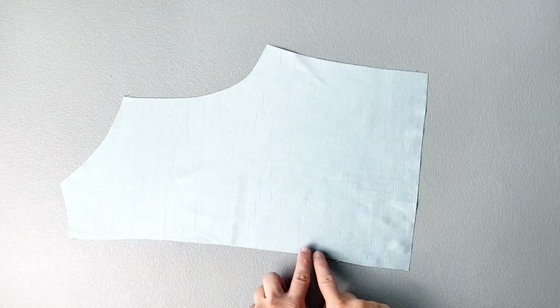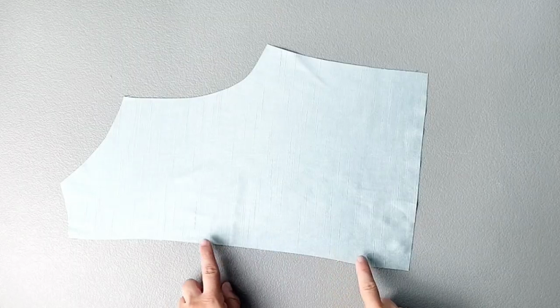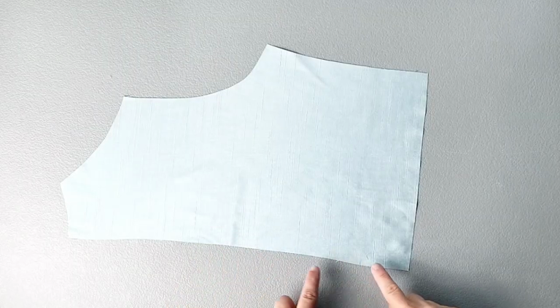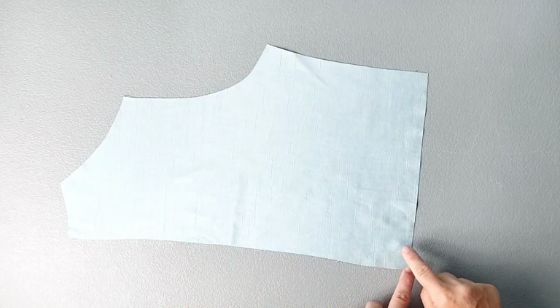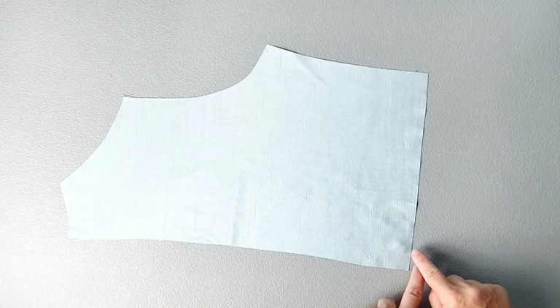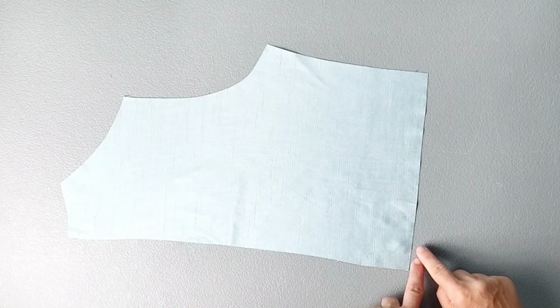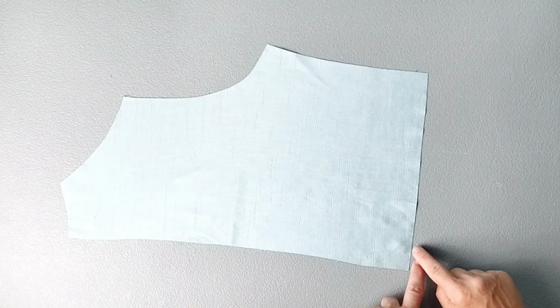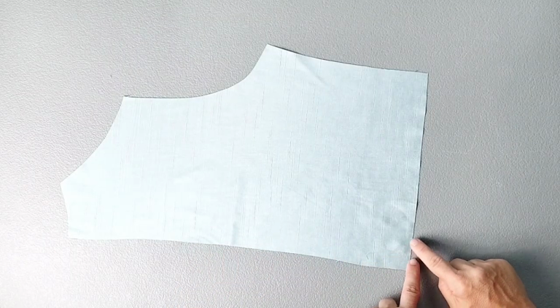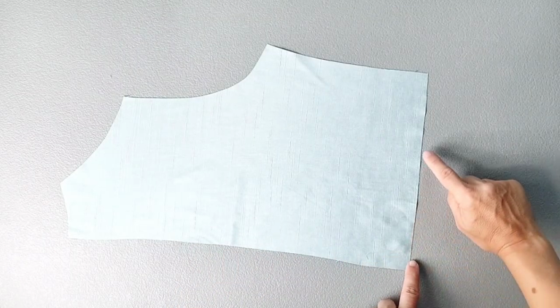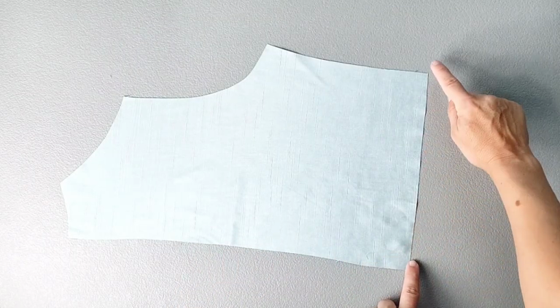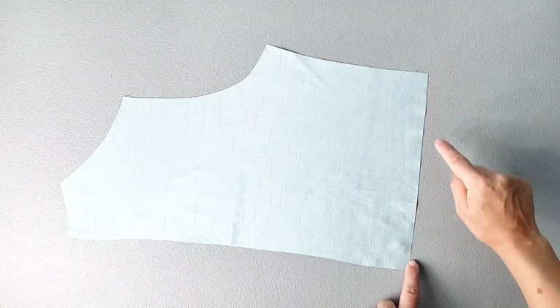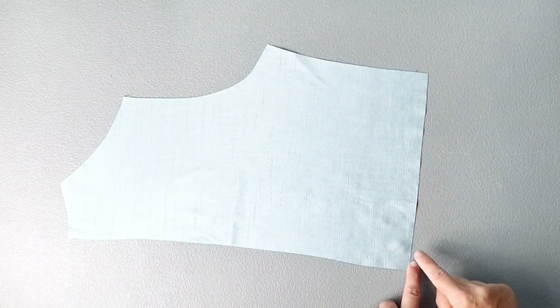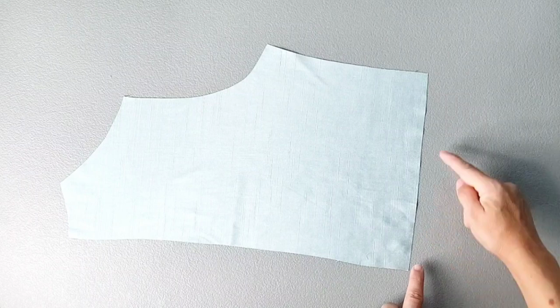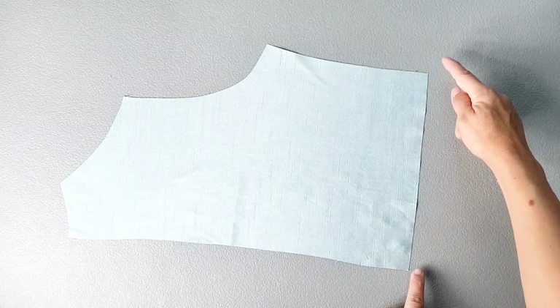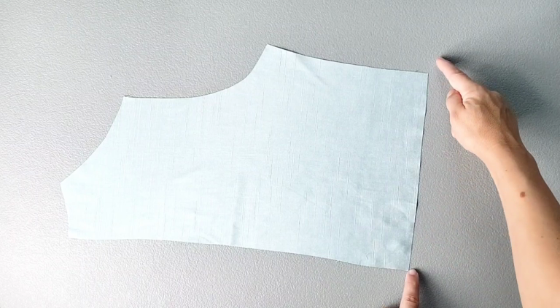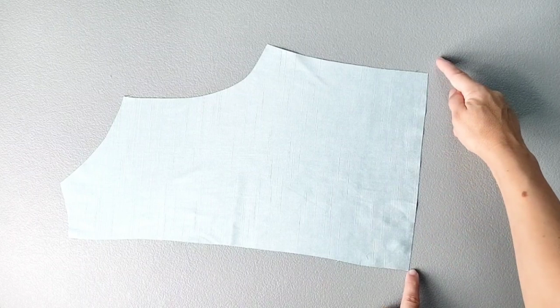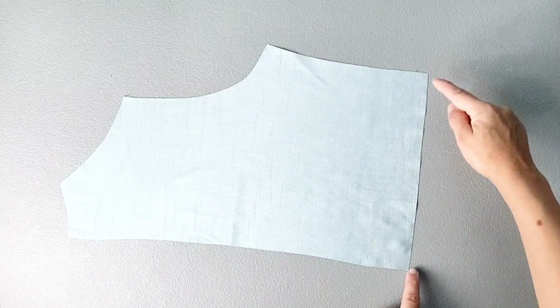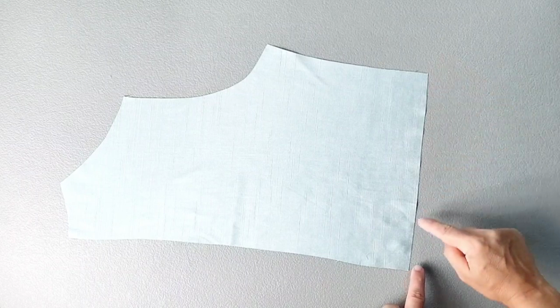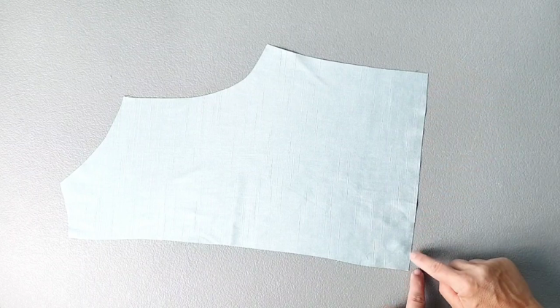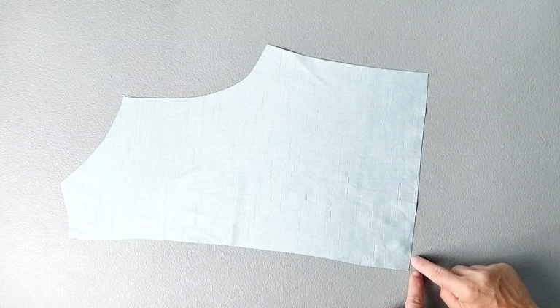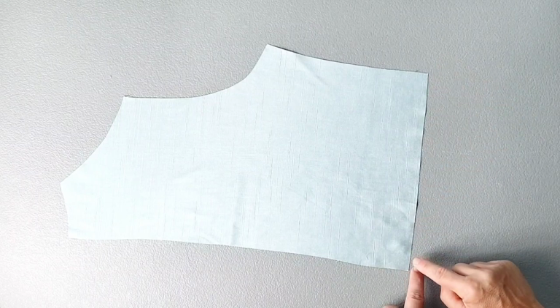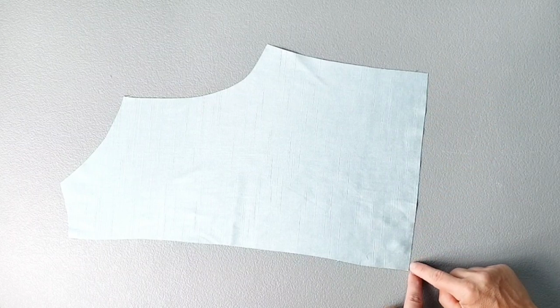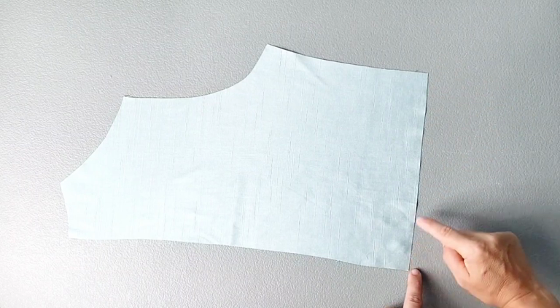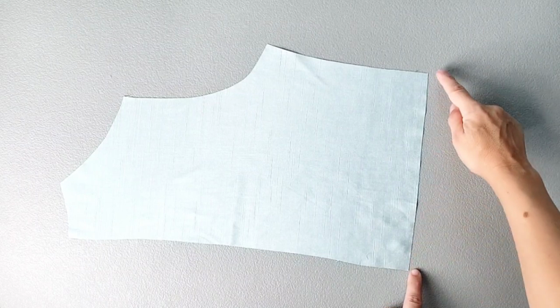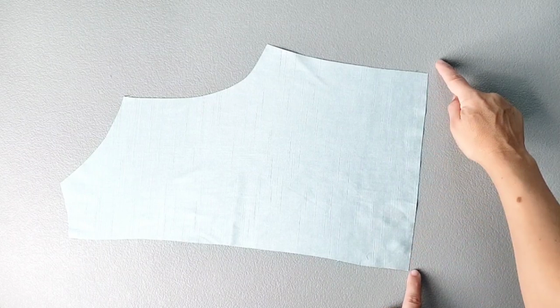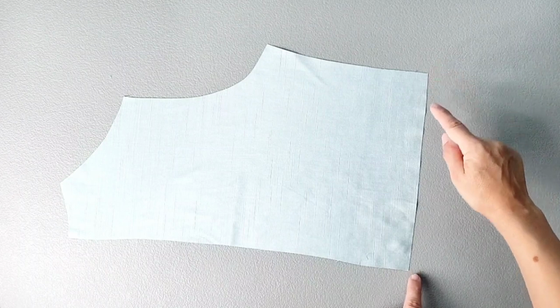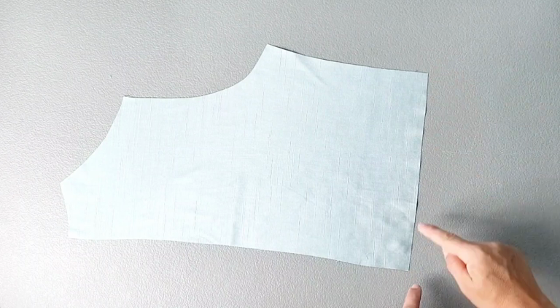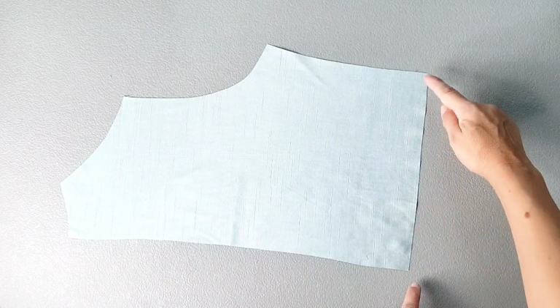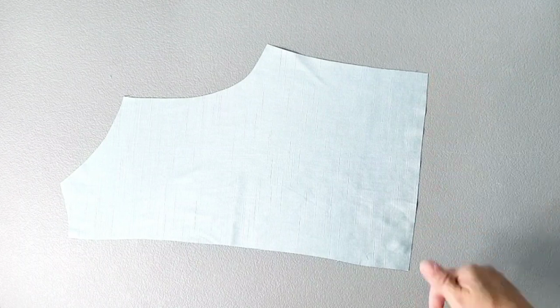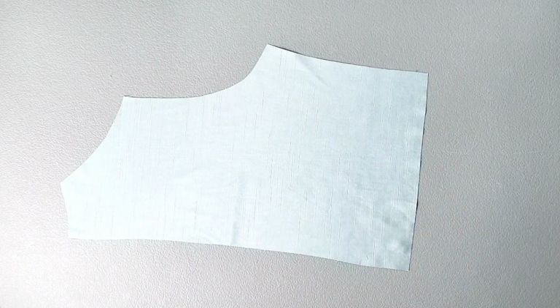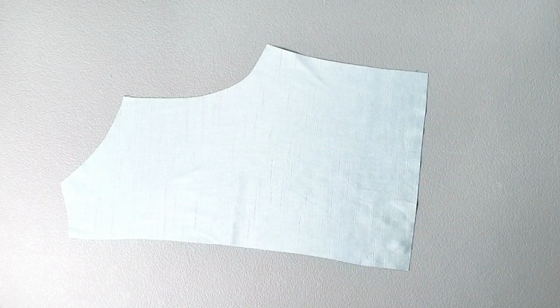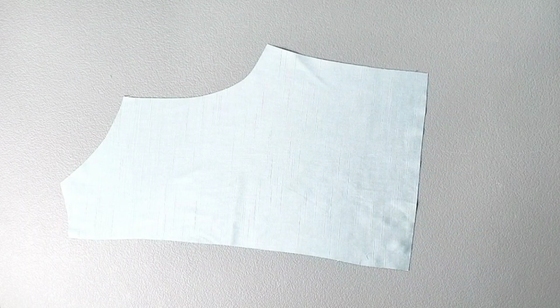Grab one of your back bodice pieces and take it to the sewing machine to gather the bottom edge. Using the longest stitch on your machine with about a quarter inch seam allowance, sew from one end to the other along the bottoms of both back panel pieces.